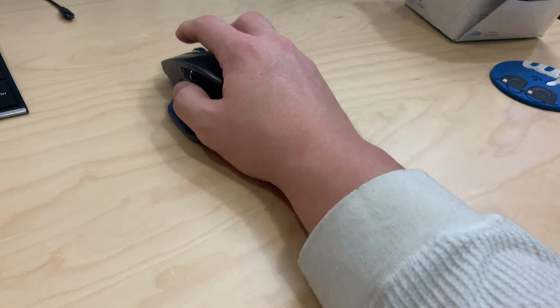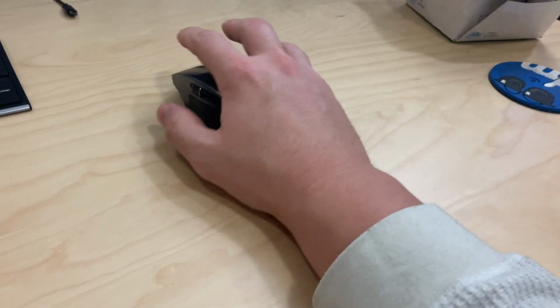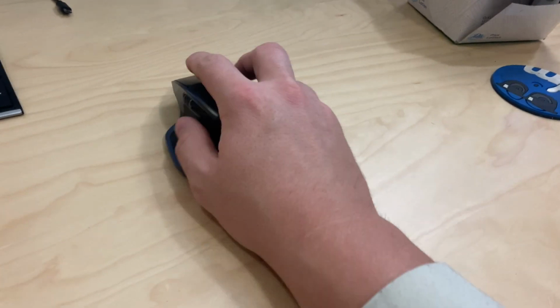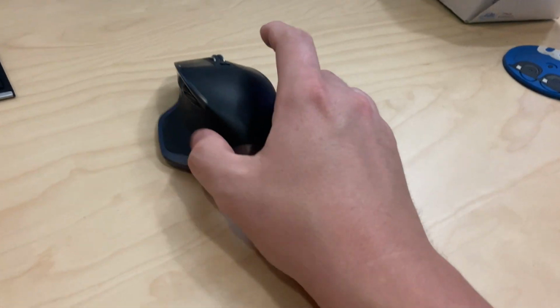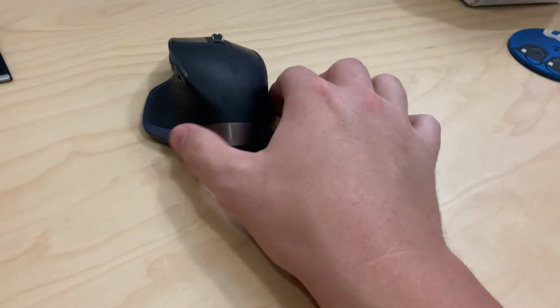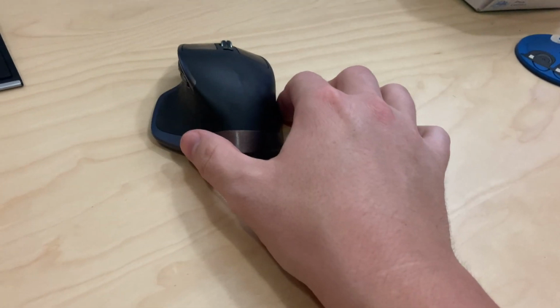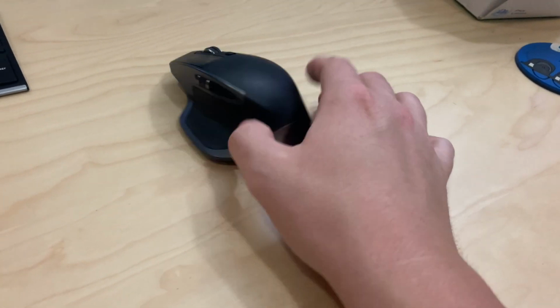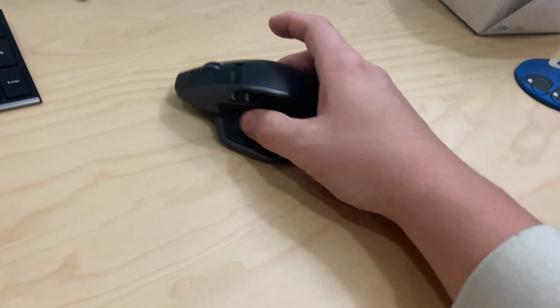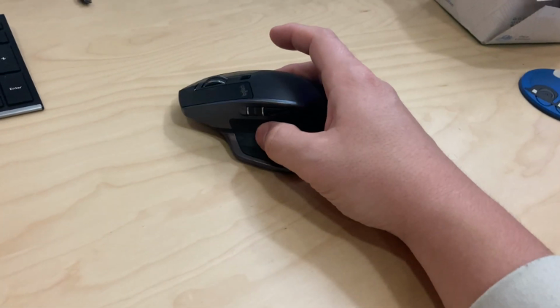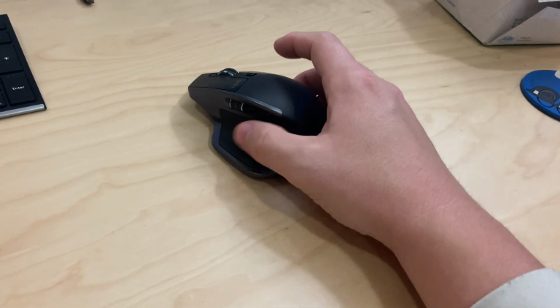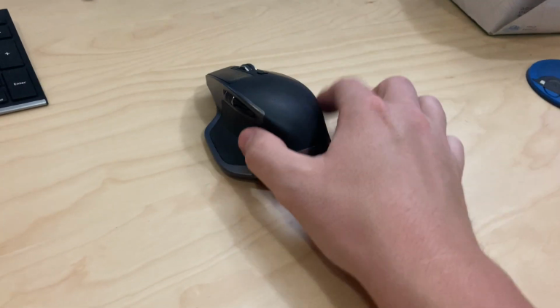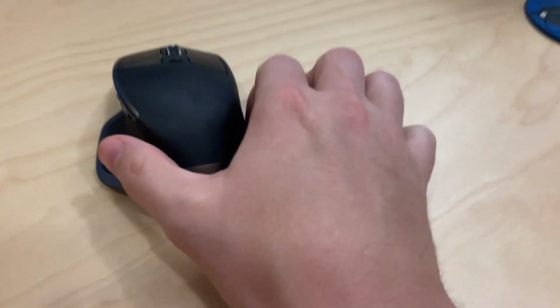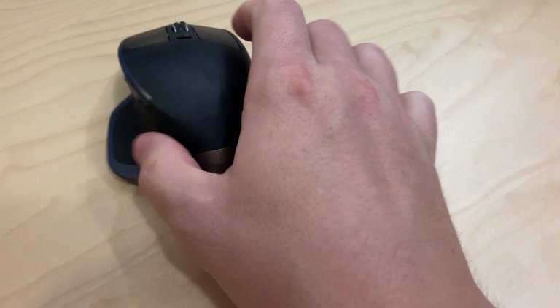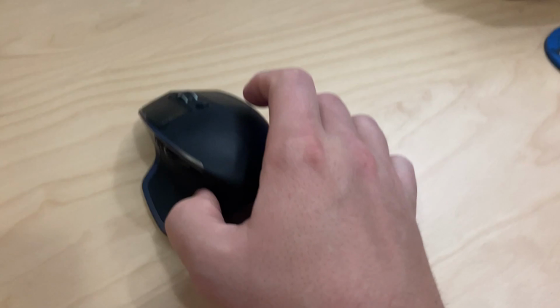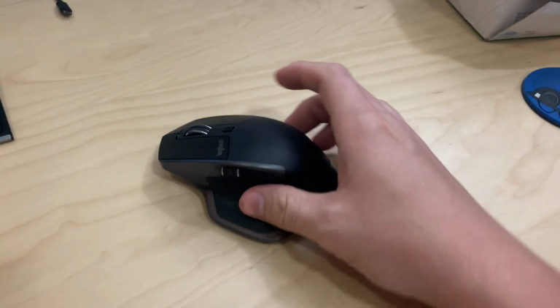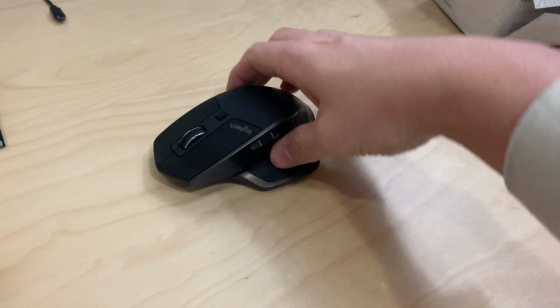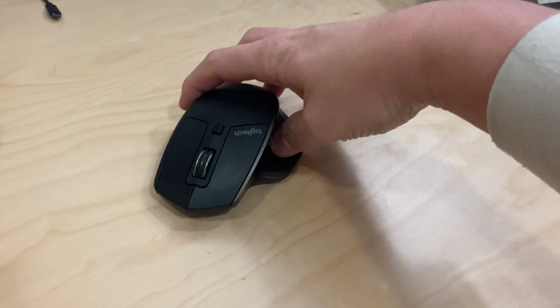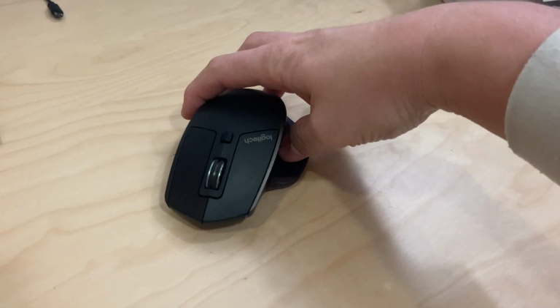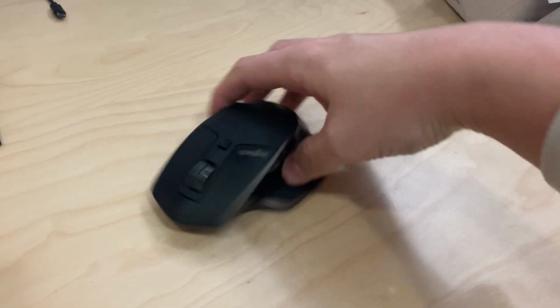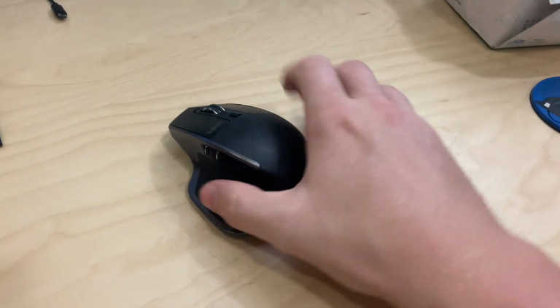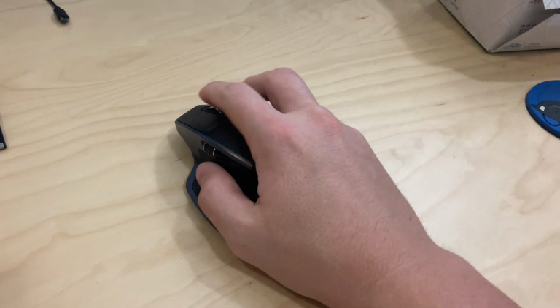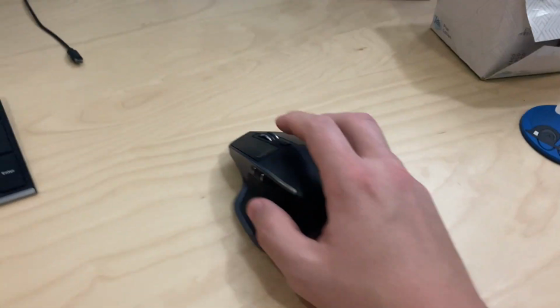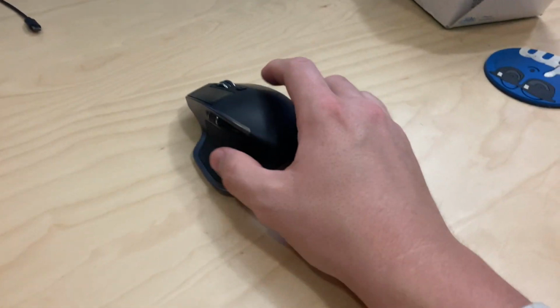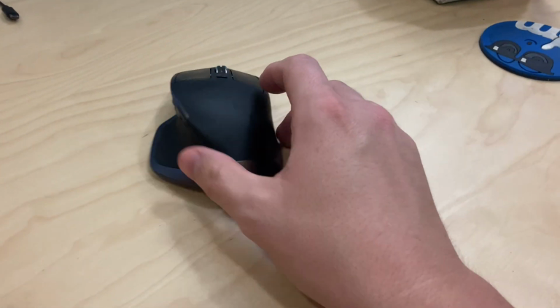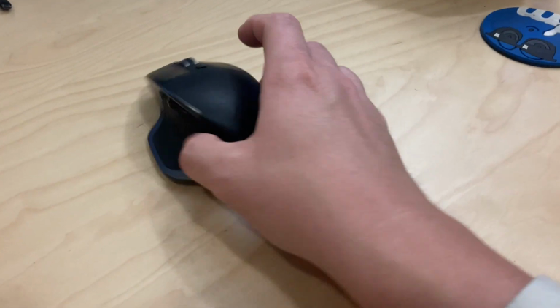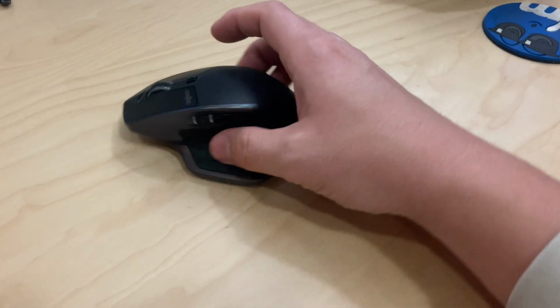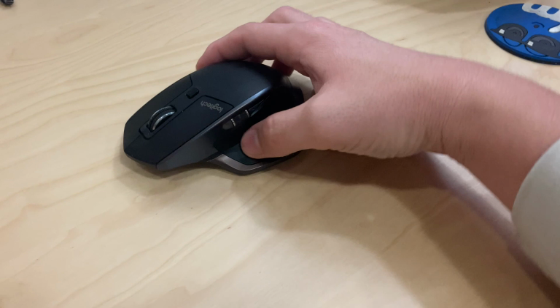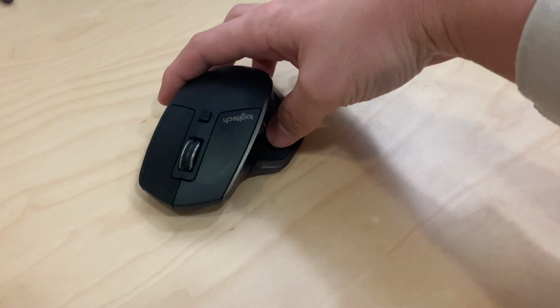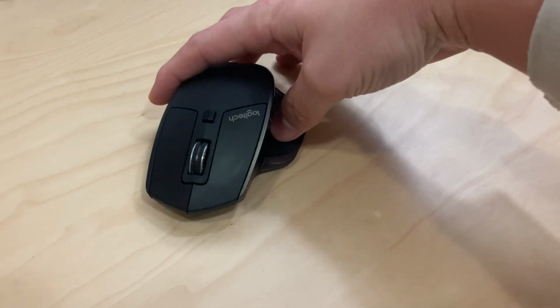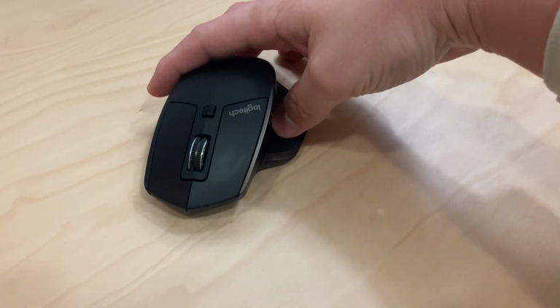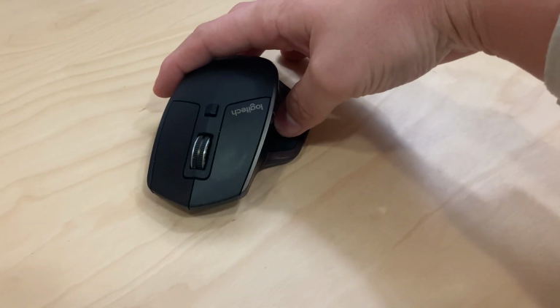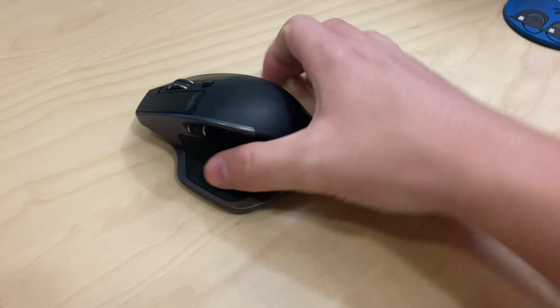I needed a new mouse for my desktop and gaming situation, and this one has not disappointed at all. It's got six programmable buttons that I haven't quite used all of them.